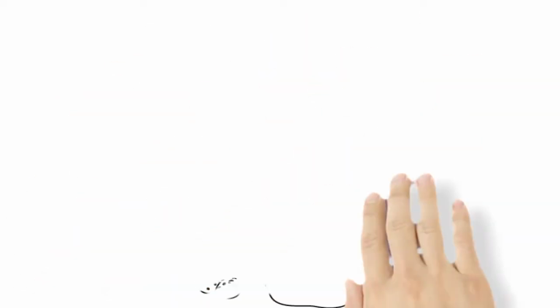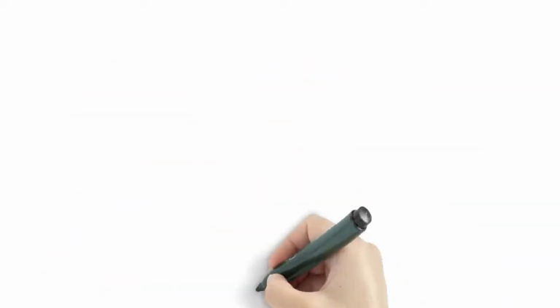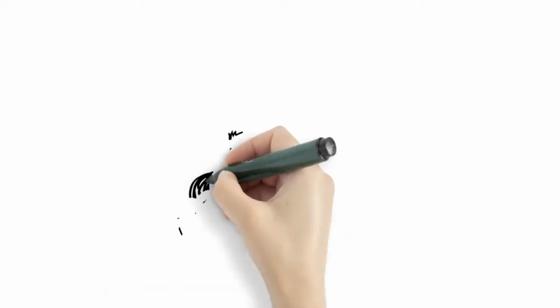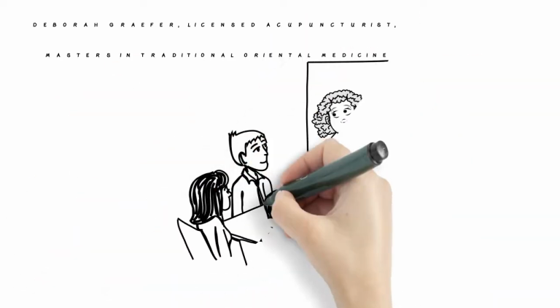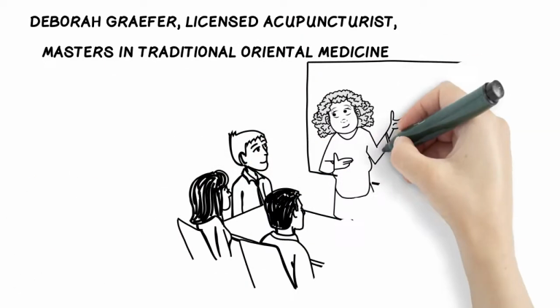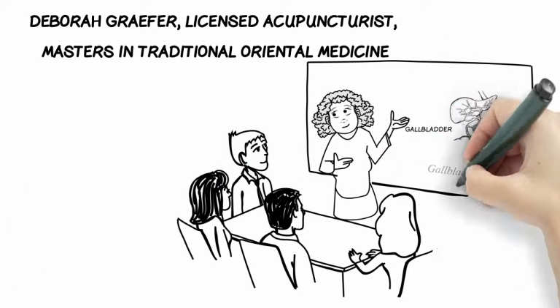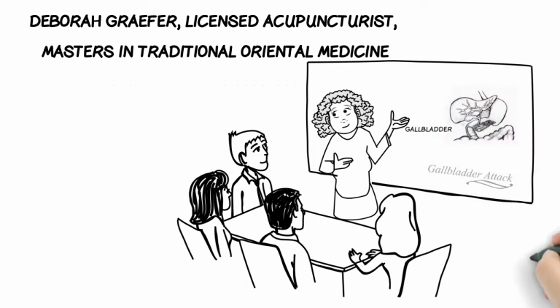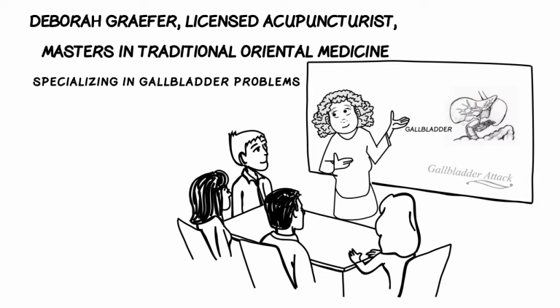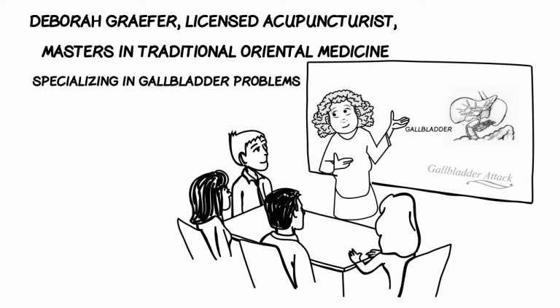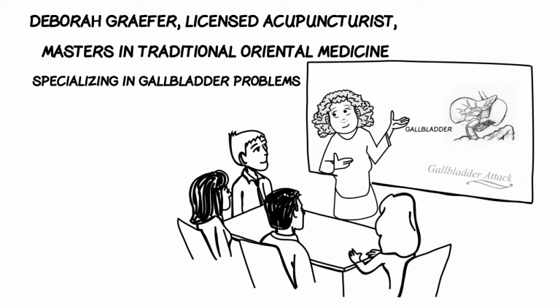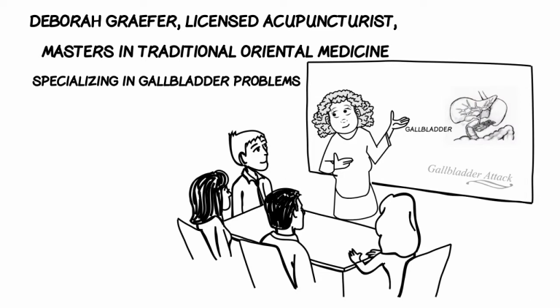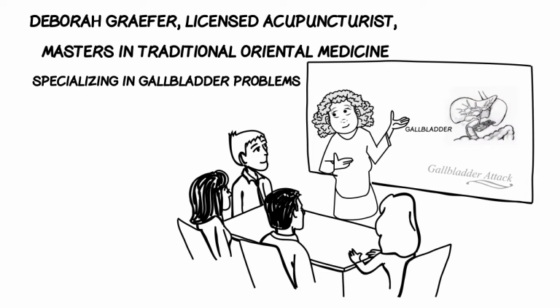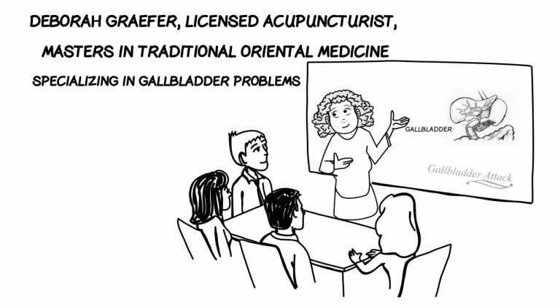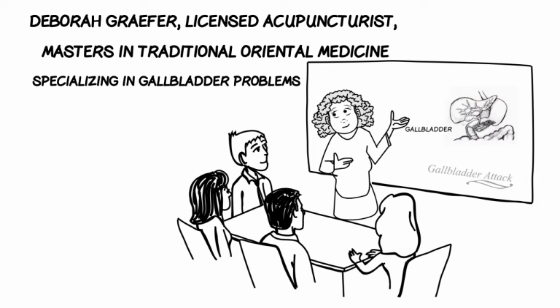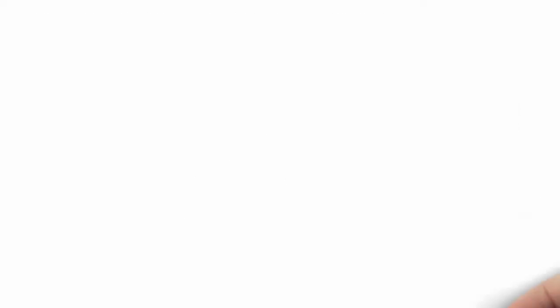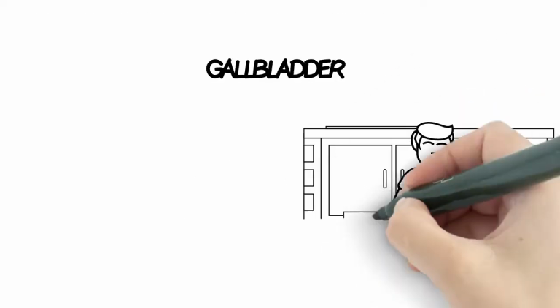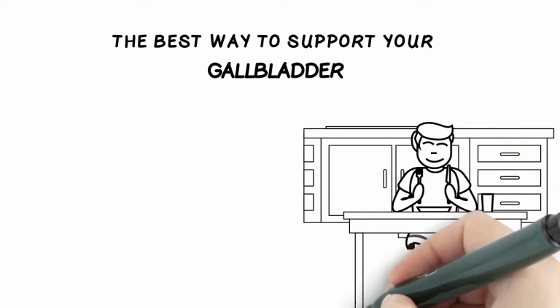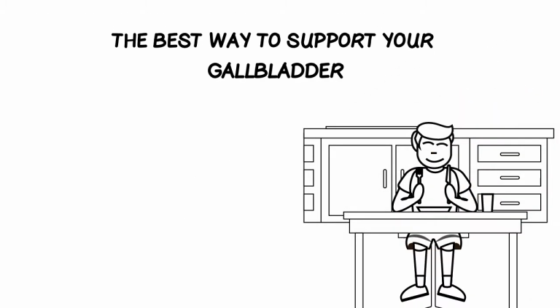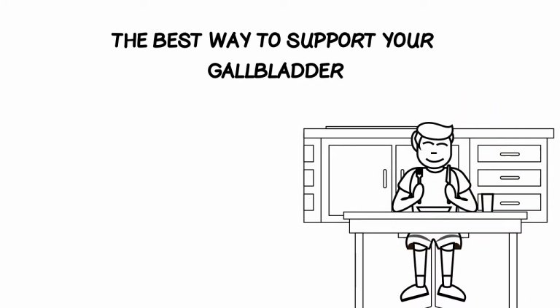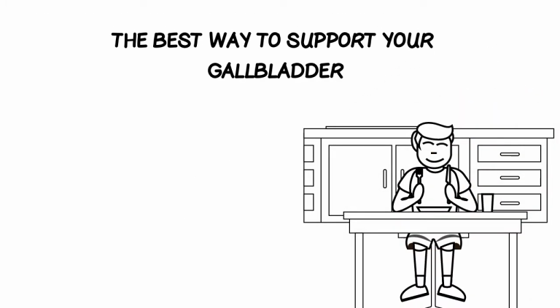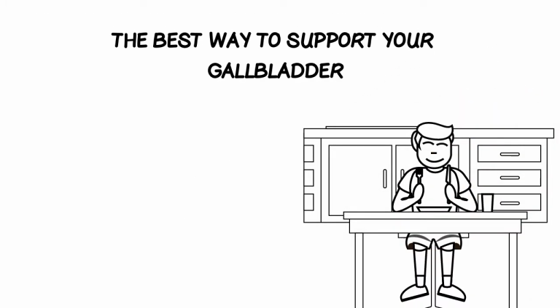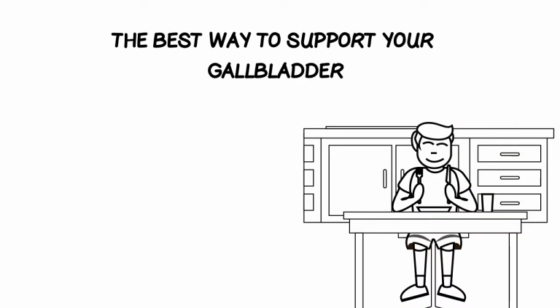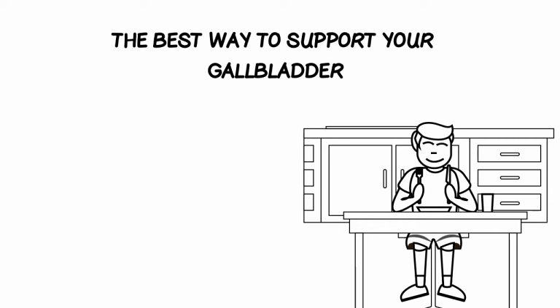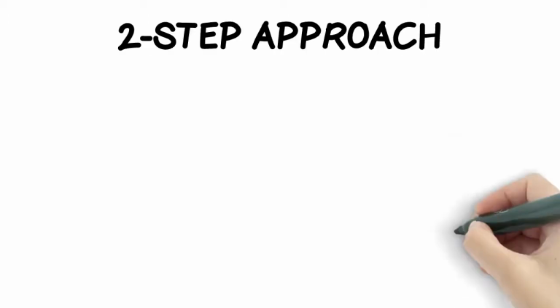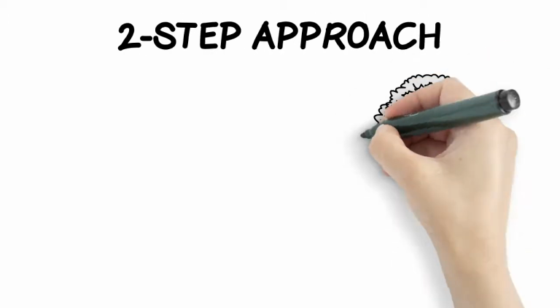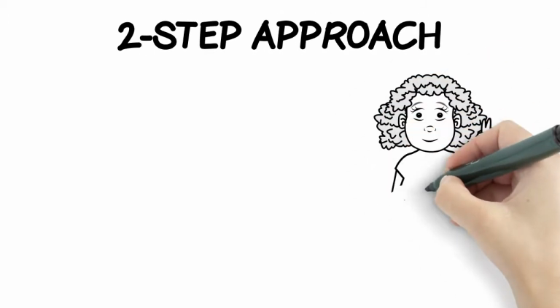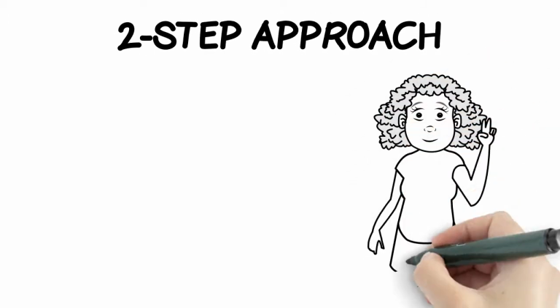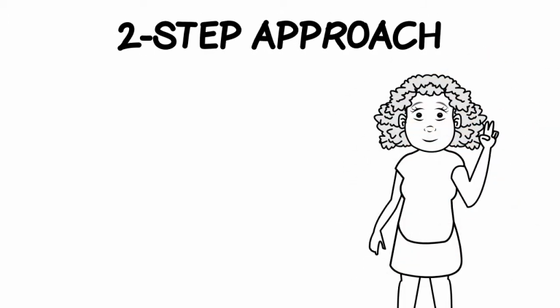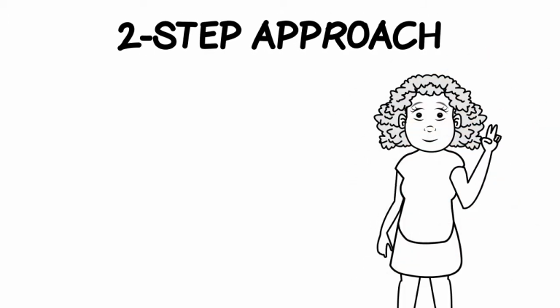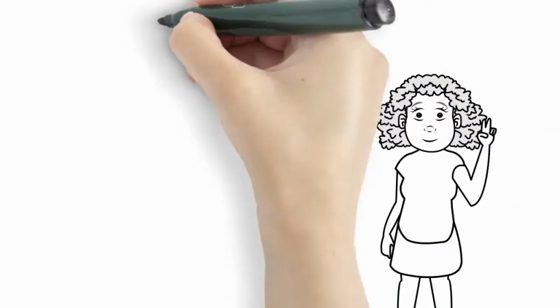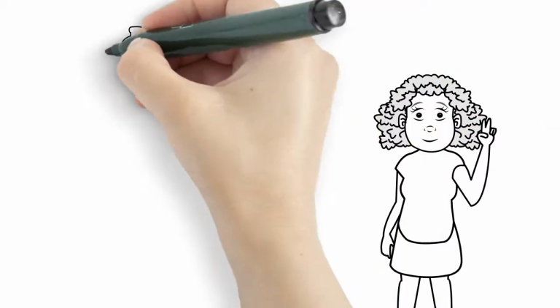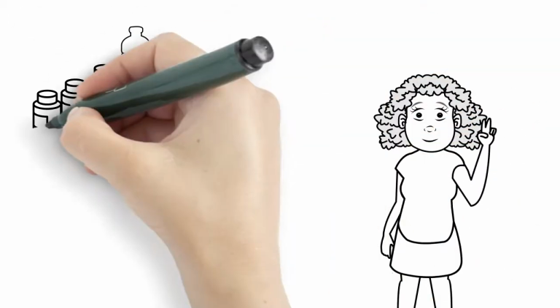As a healthcare practitioner specializing in gallbladder problems for the last 20 years, I have found the best way to support your gallbladder requires a two-pronged approach: diet and supplements.